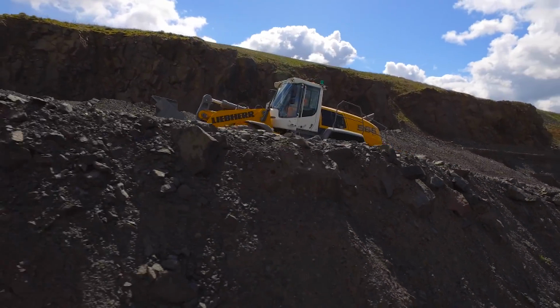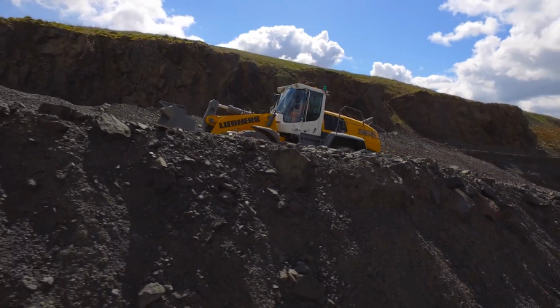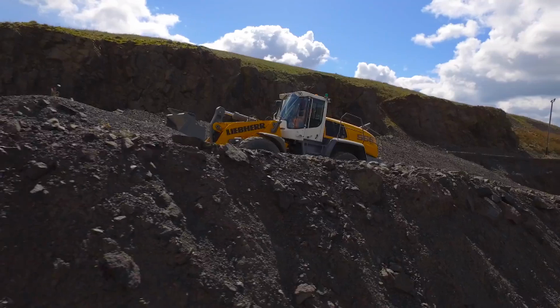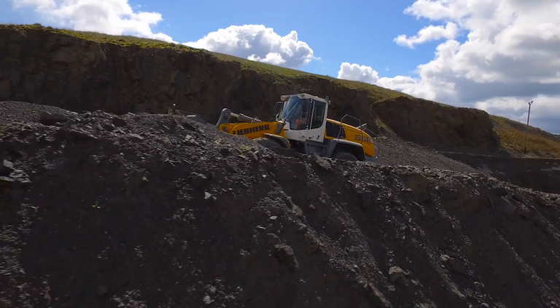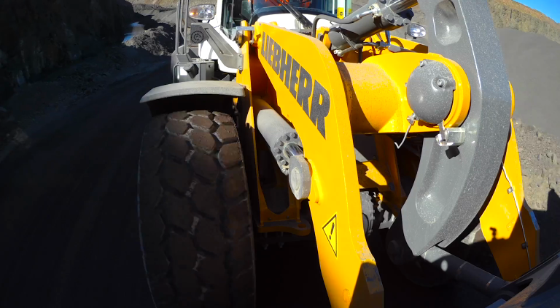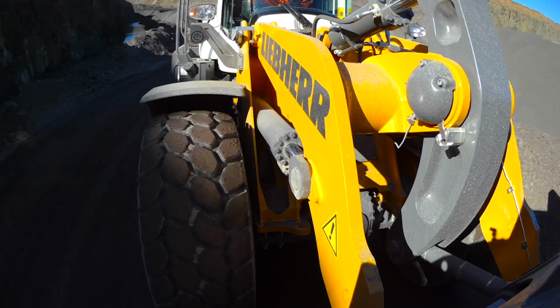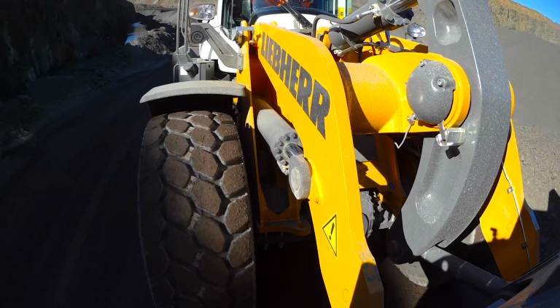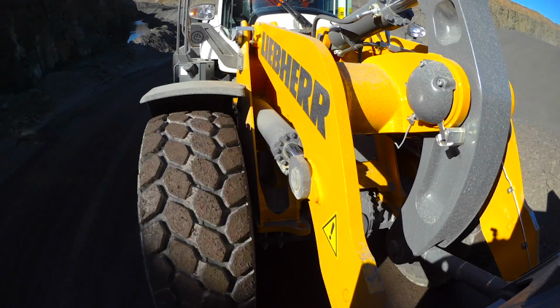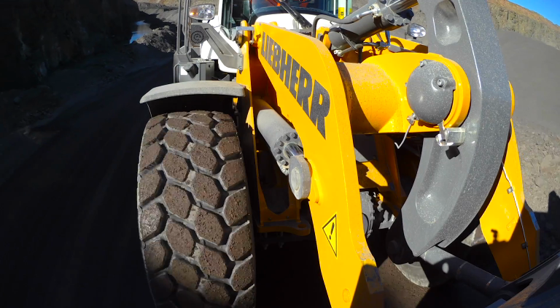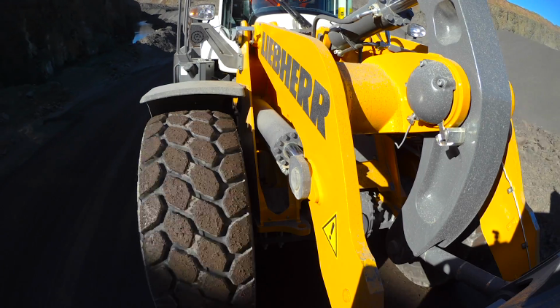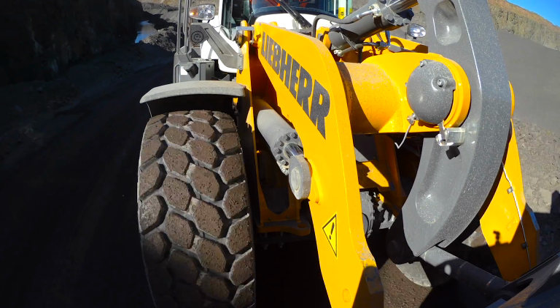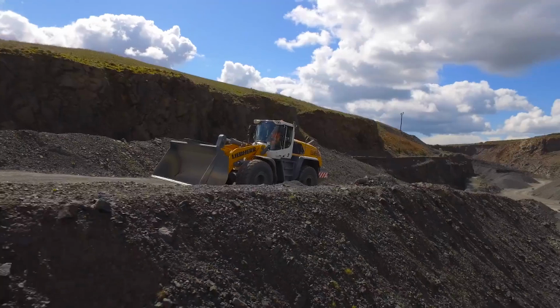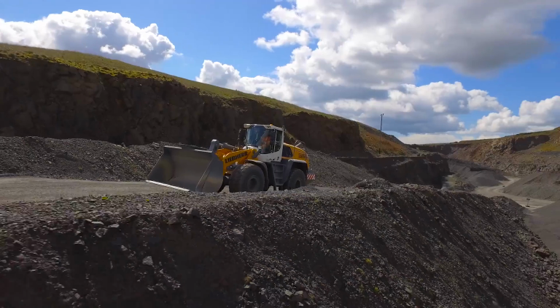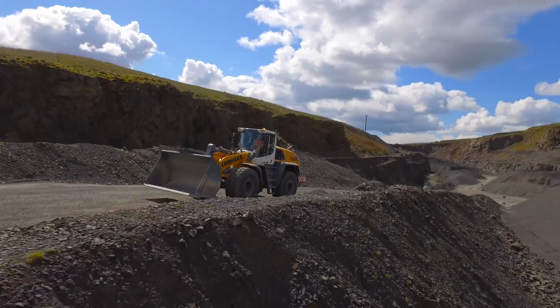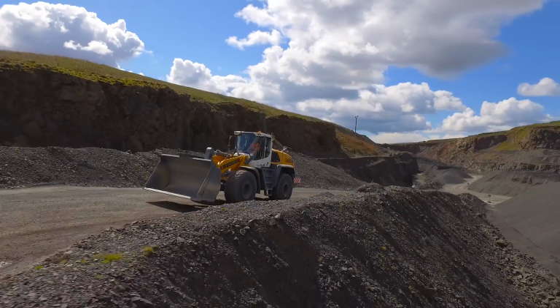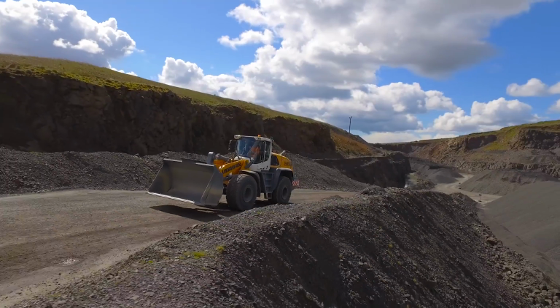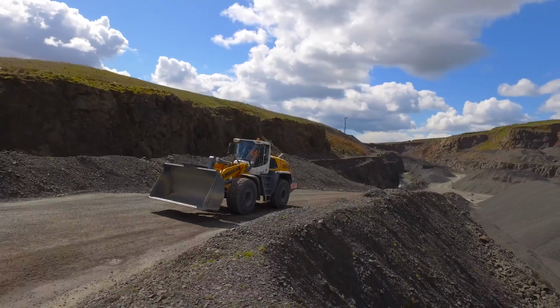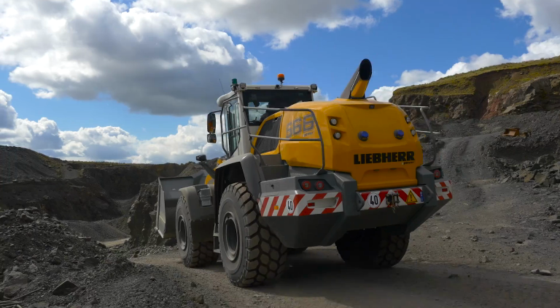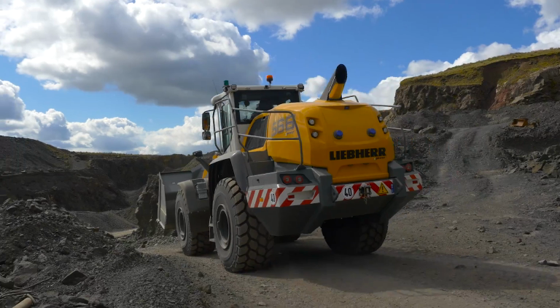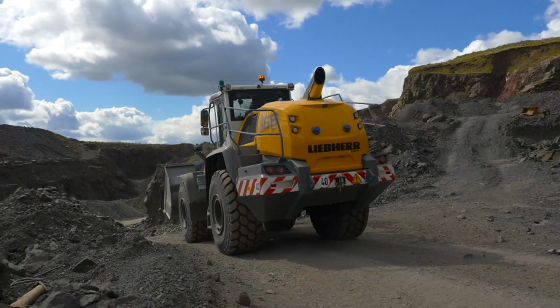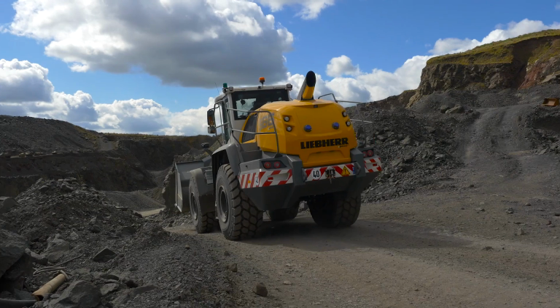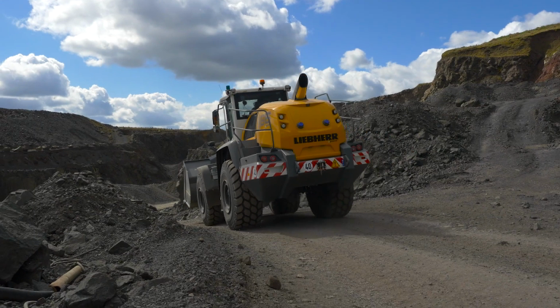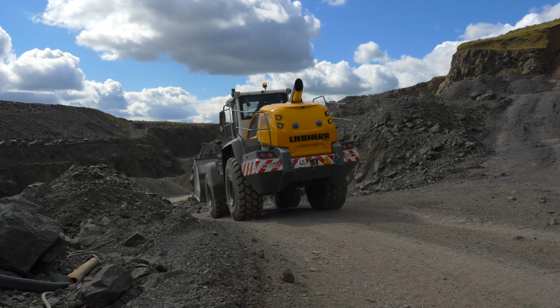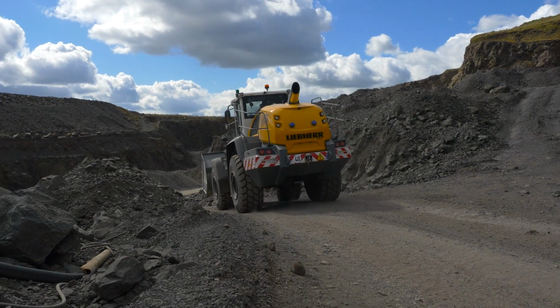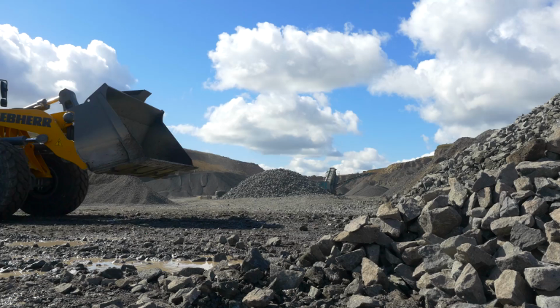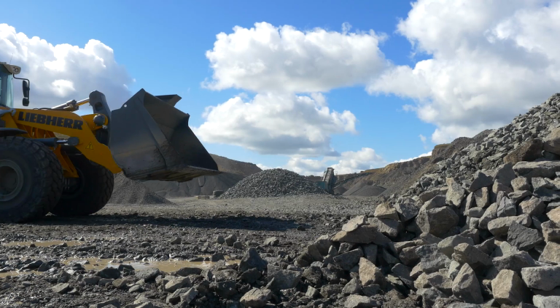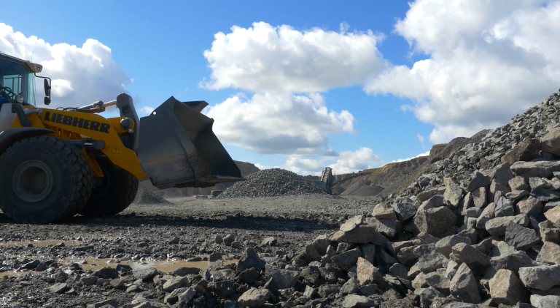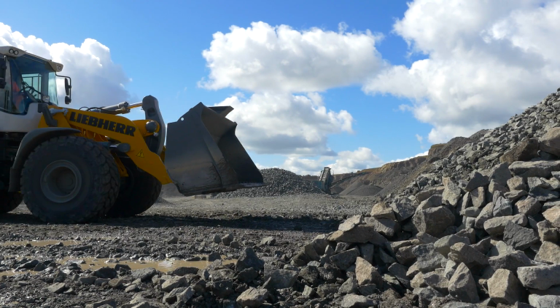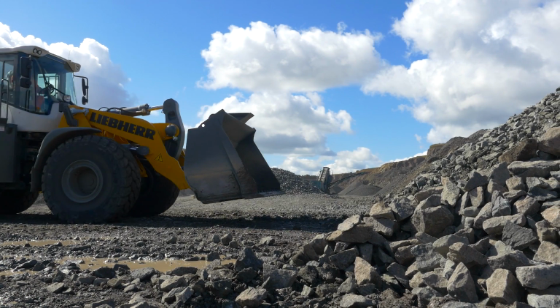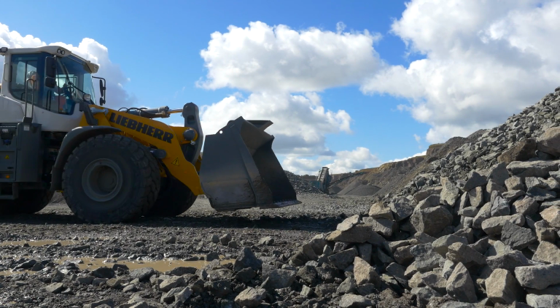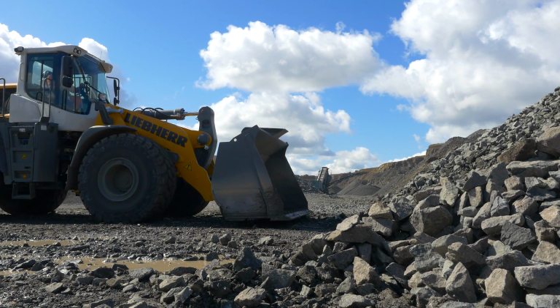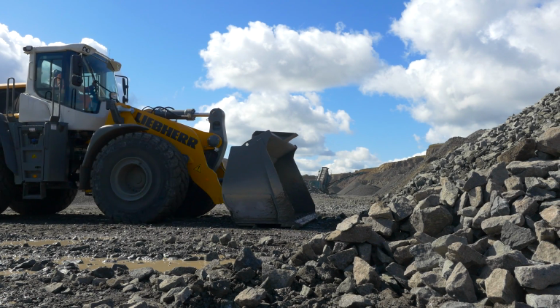The X-Power driveline allows continuous regulation of accelerations in all speed ranges without noticeable gear shifting or interruption in tractive force.